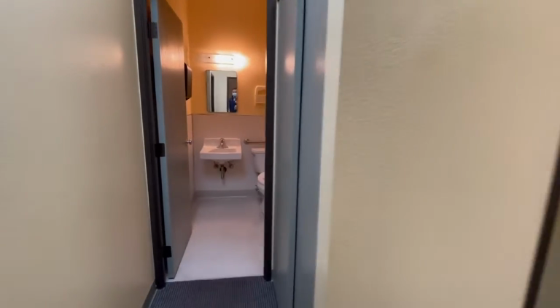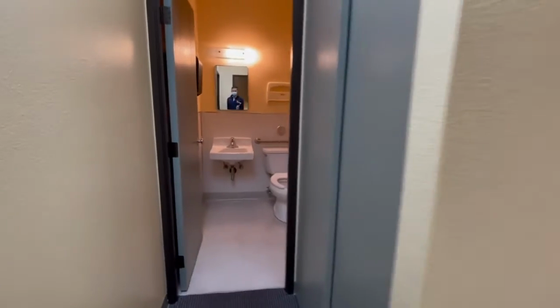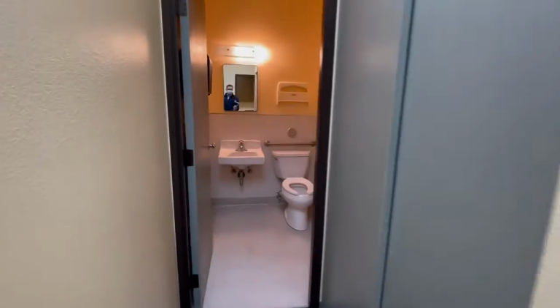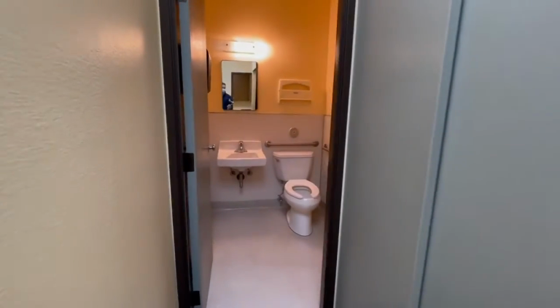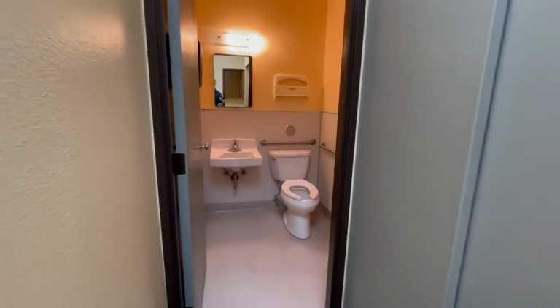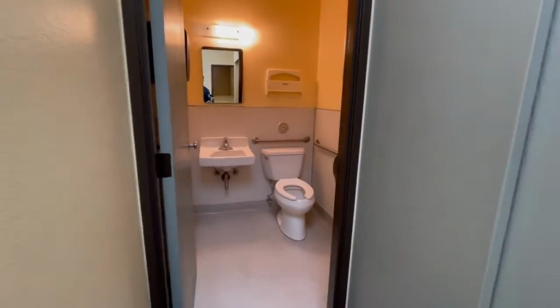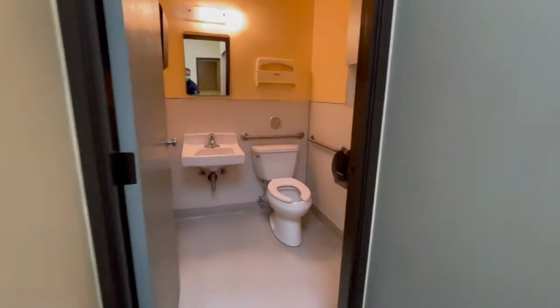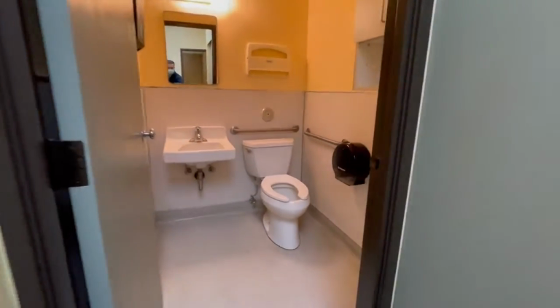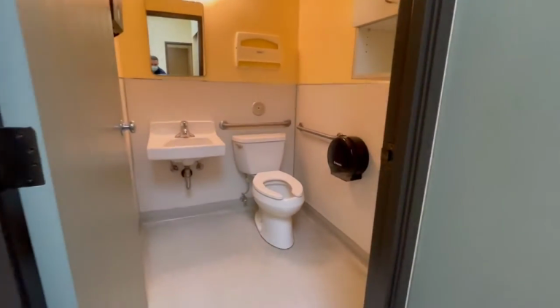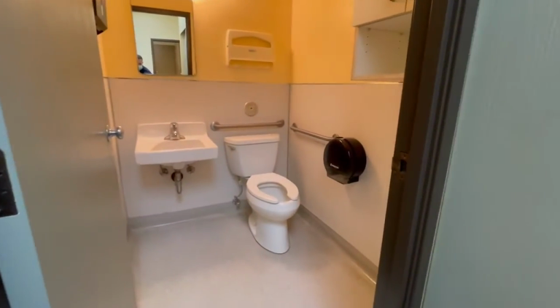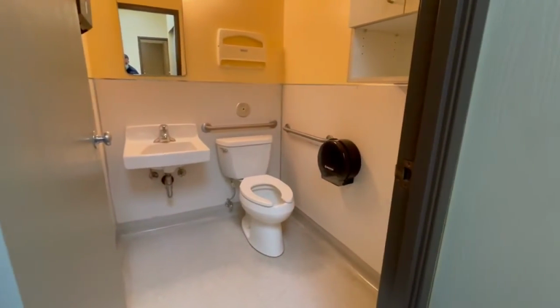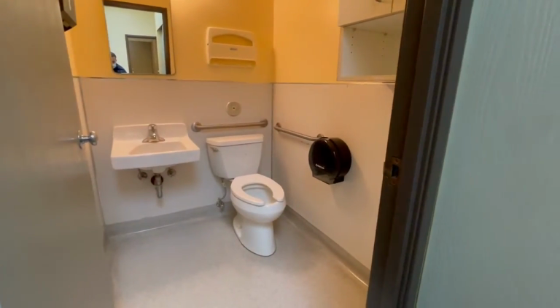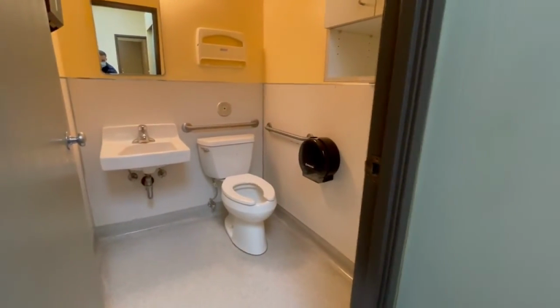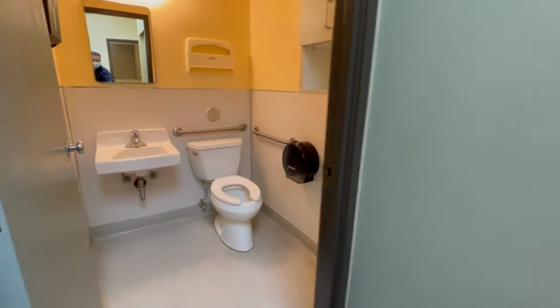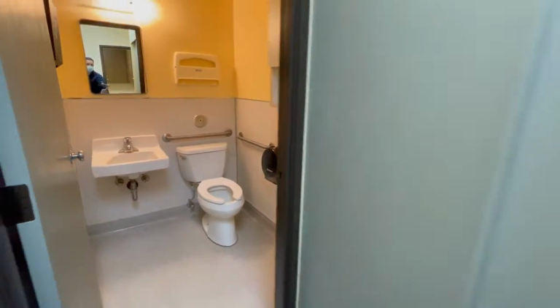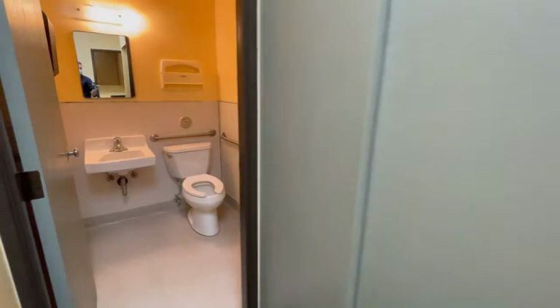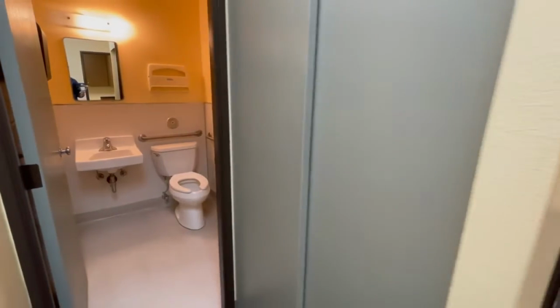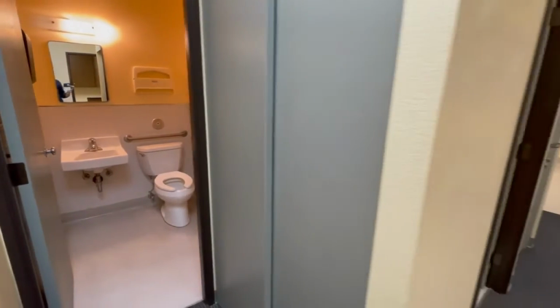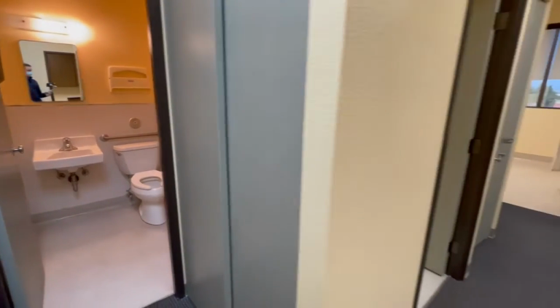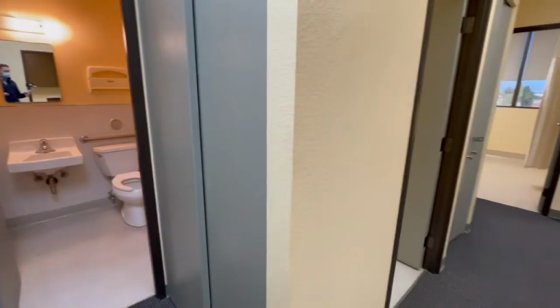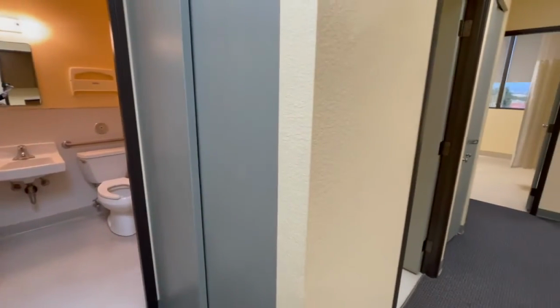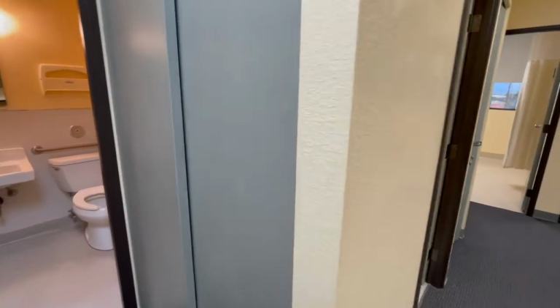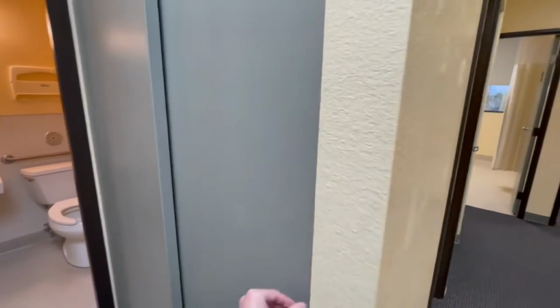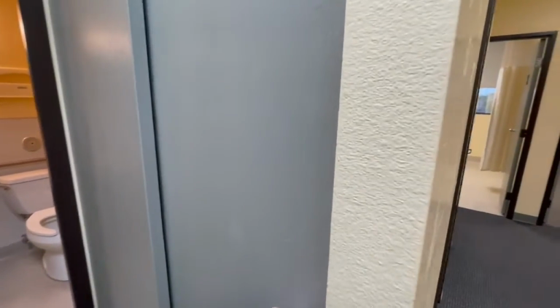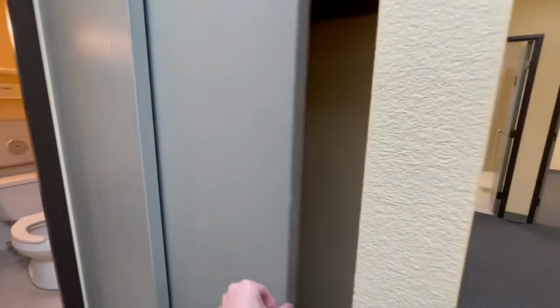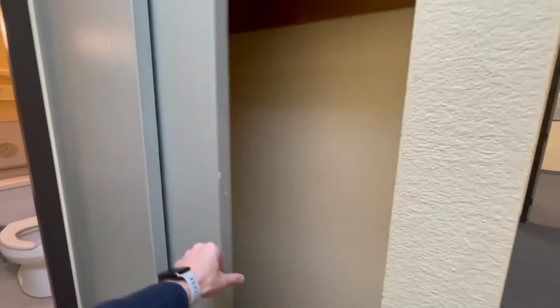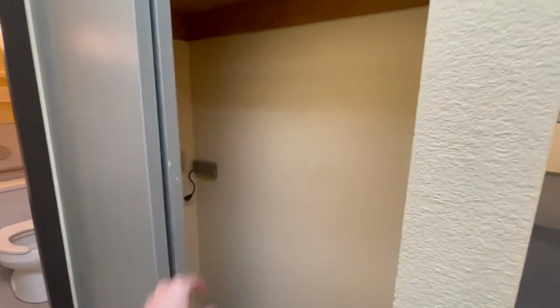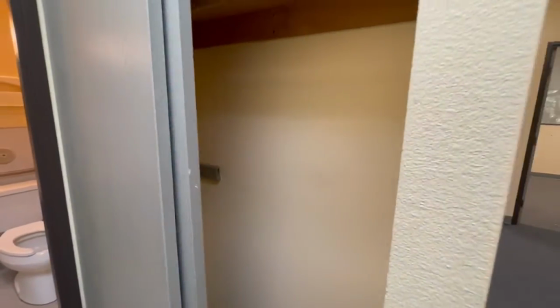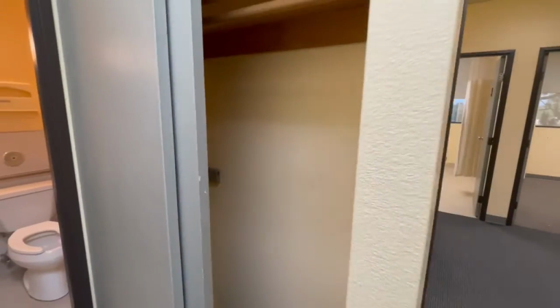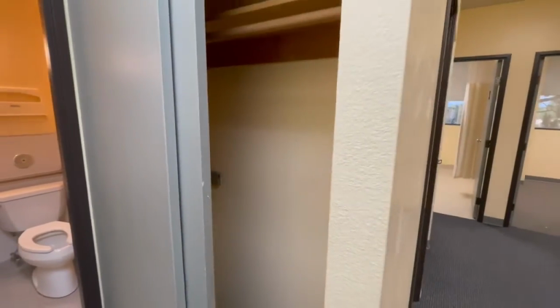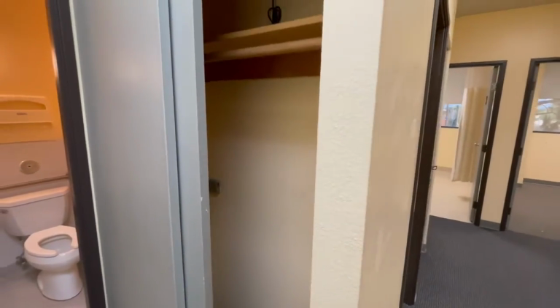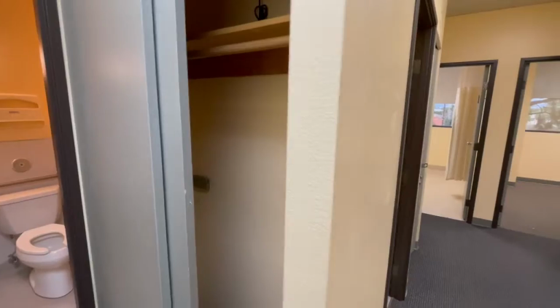Drops to a restroom here. Closet with some storage — nothing crazy, just a standard closet.